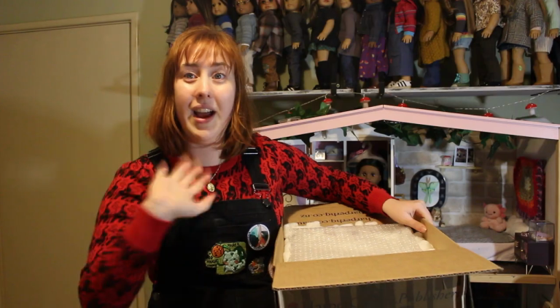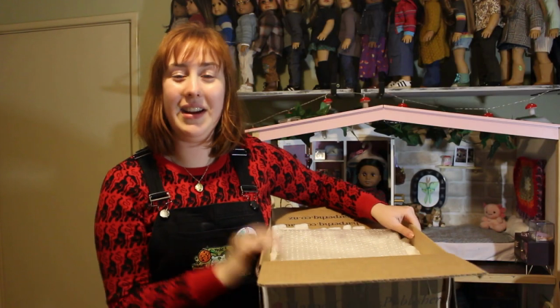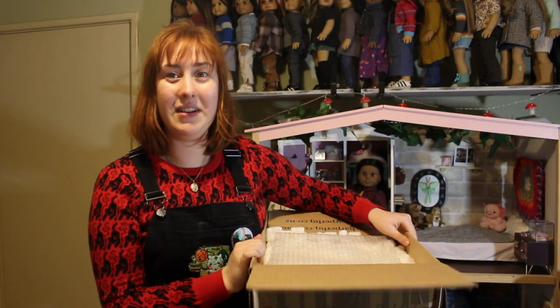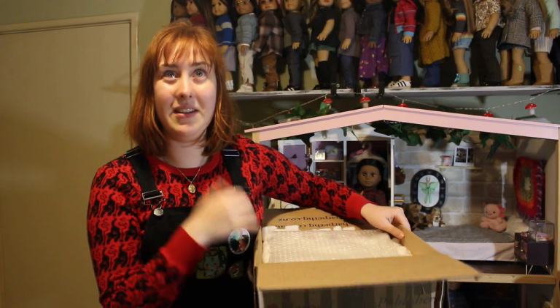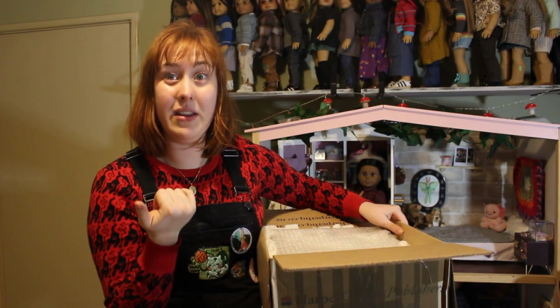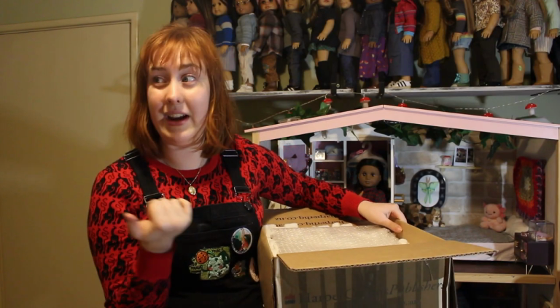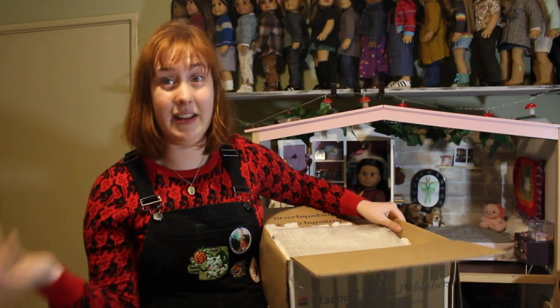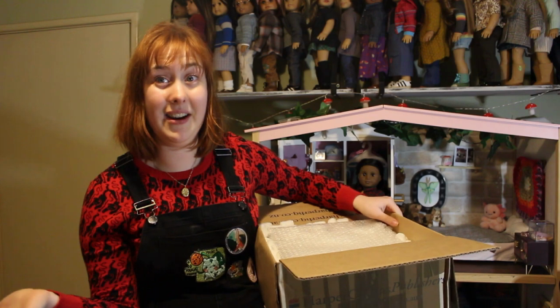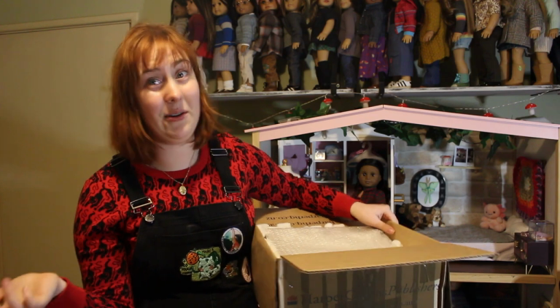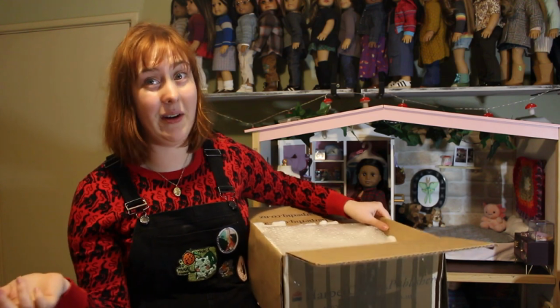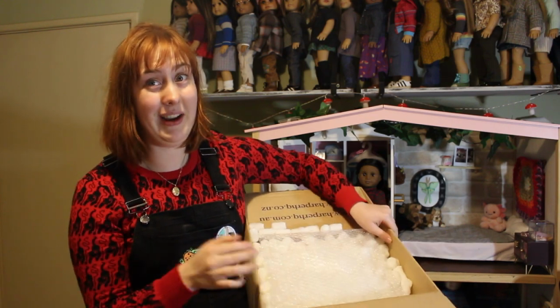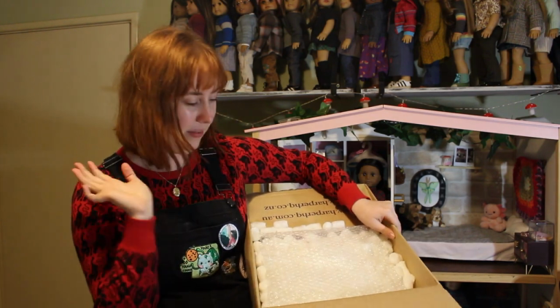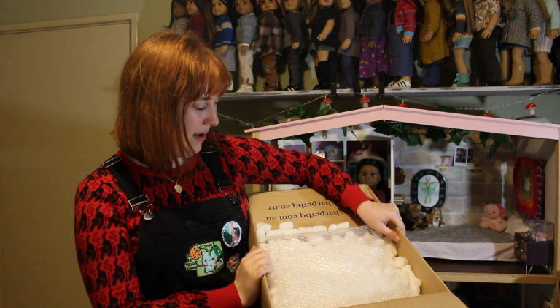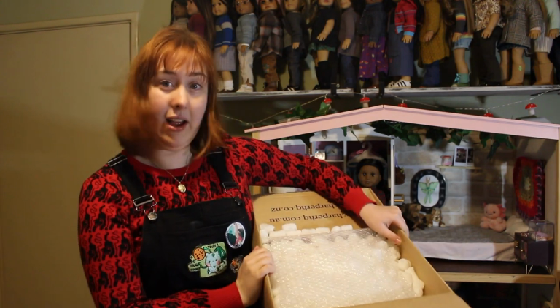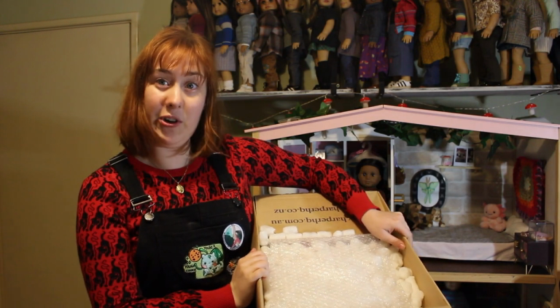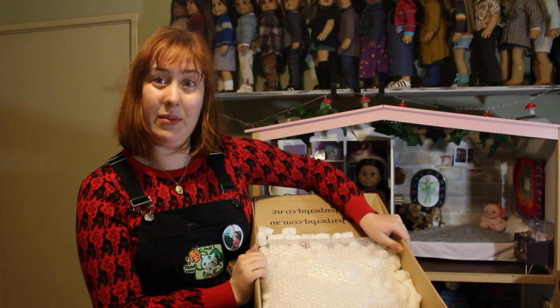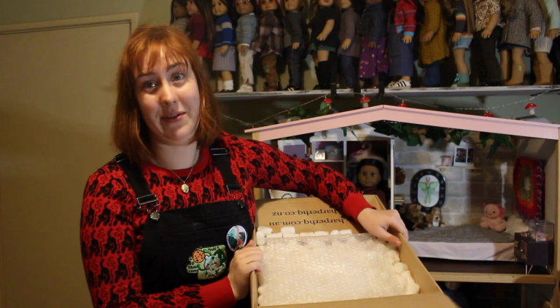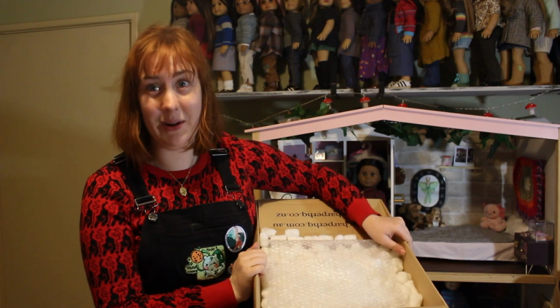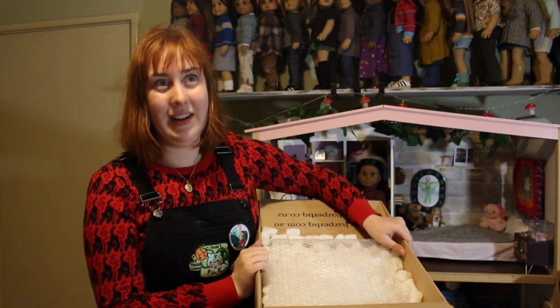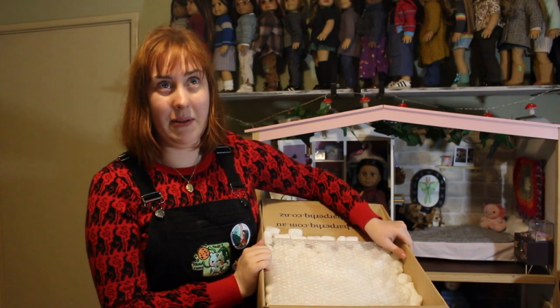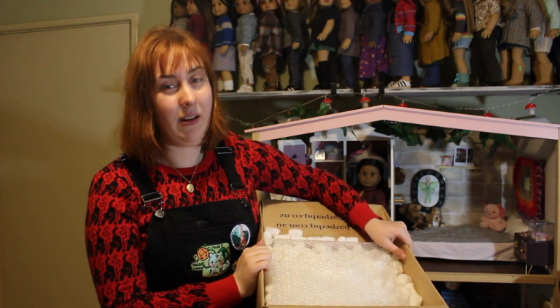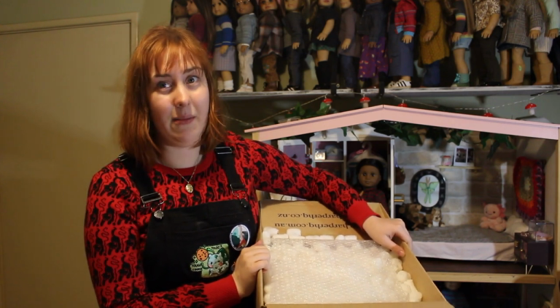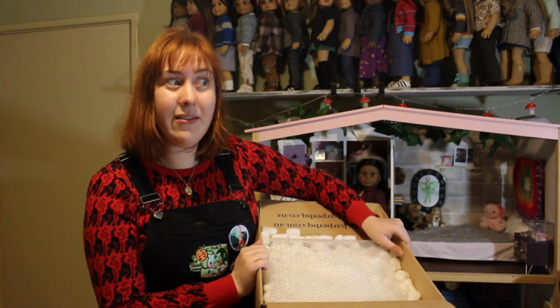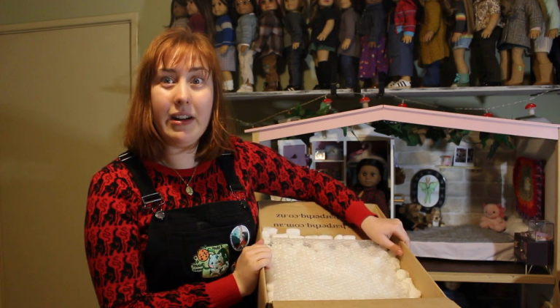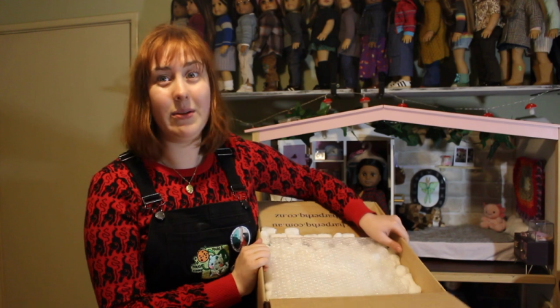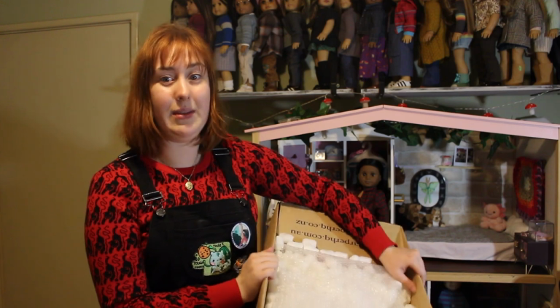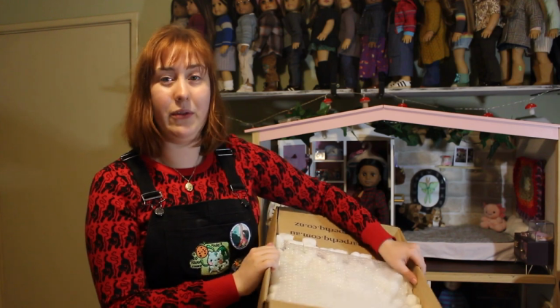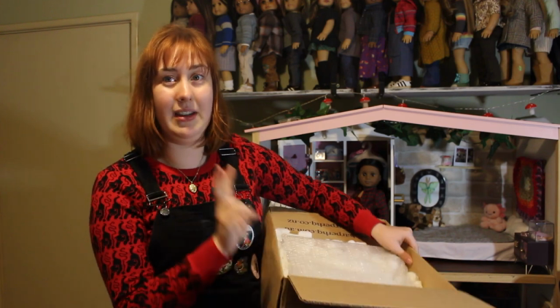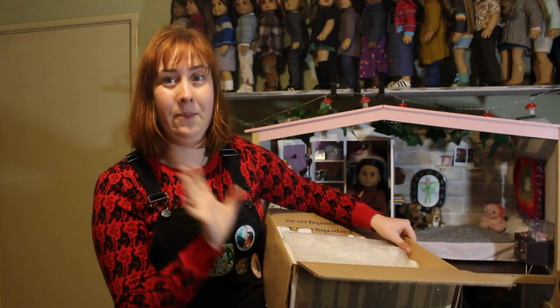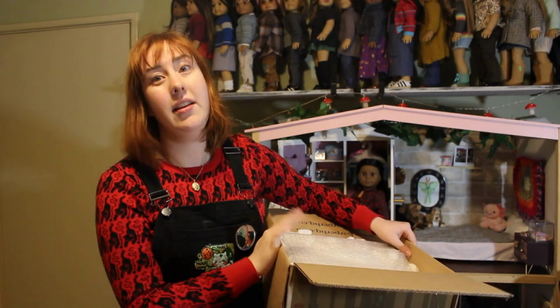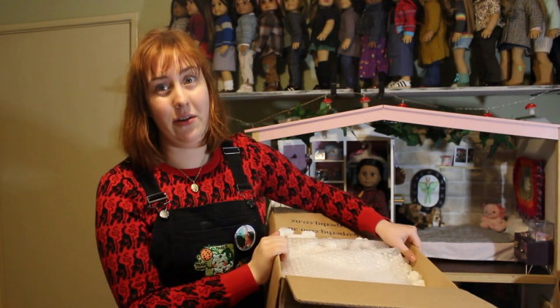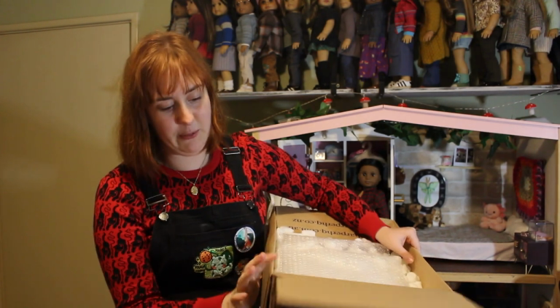Hi everyone, Age of Dolls Done Under here. Sorry about the odd lighting — it's night time and I don't have a very good lighting setup. But I have a box because I bought another doll, even though I said Chloe was gonna be my last for a while, and this was a new face mold of which I'm missing too. This is not a new face mold.